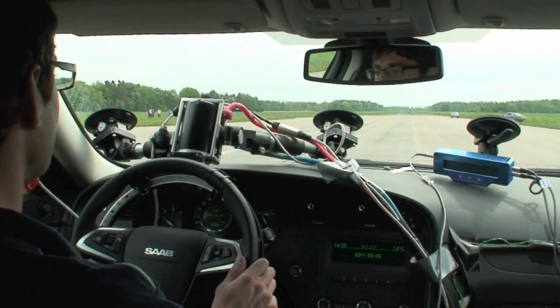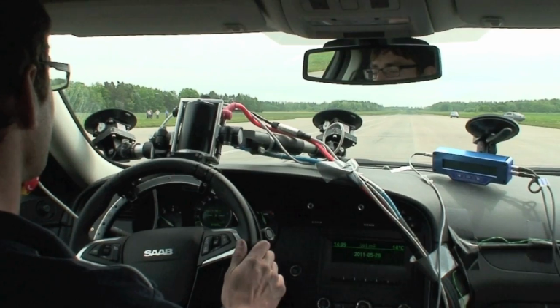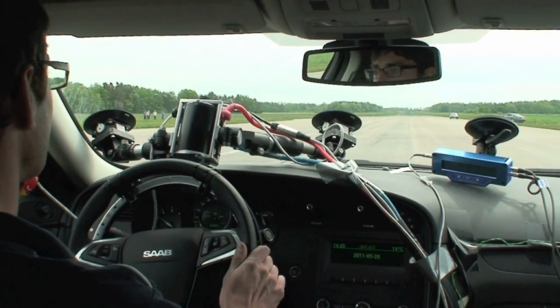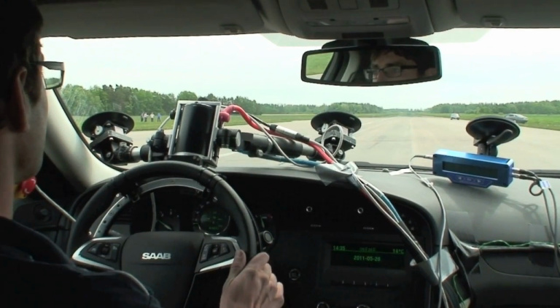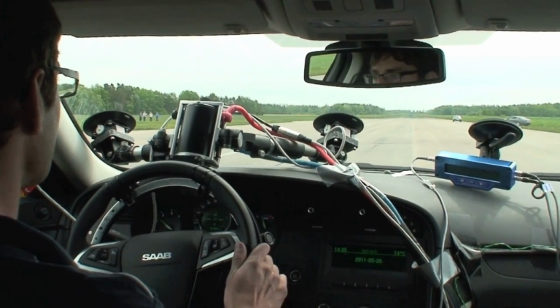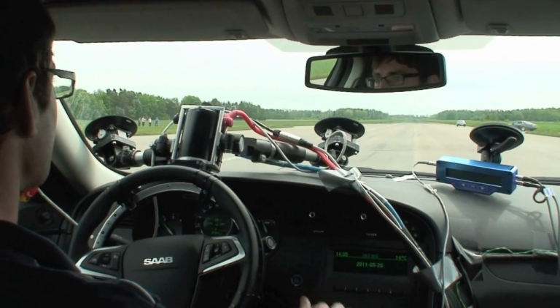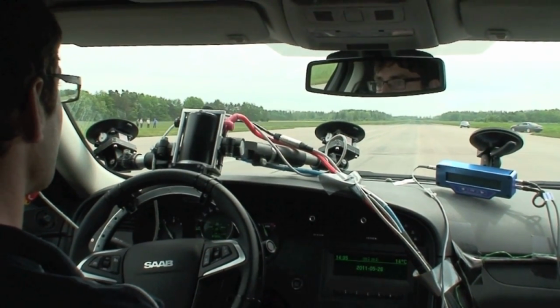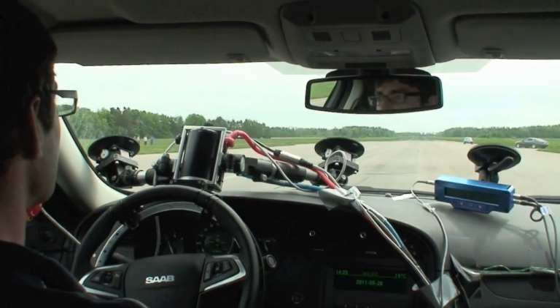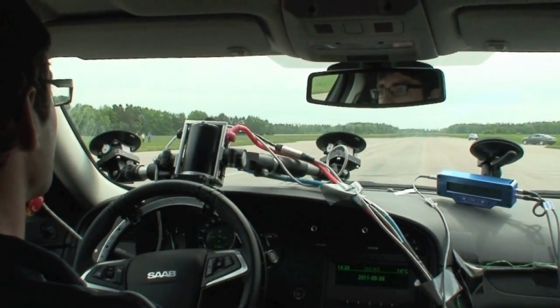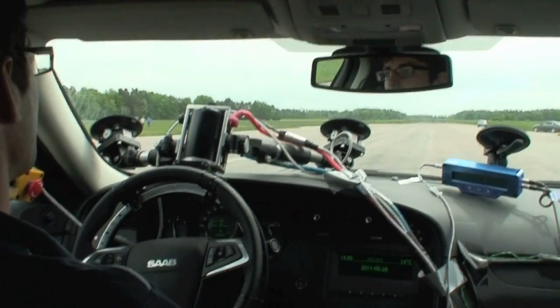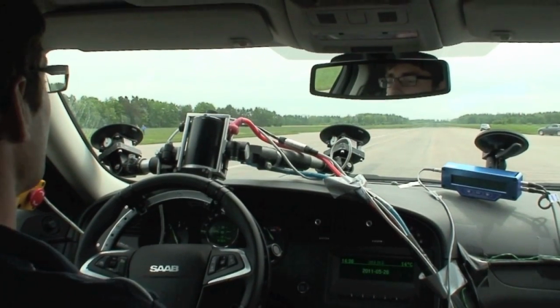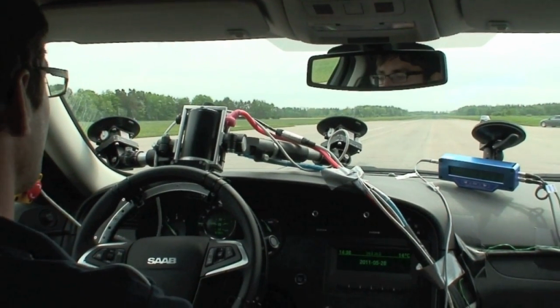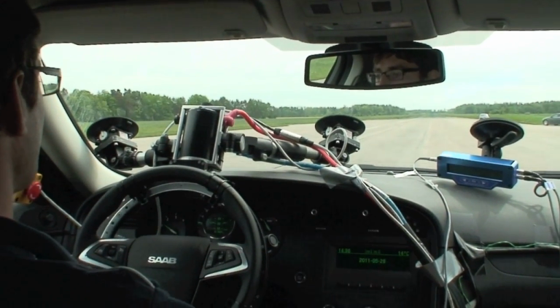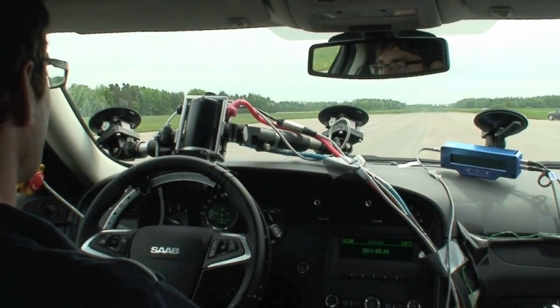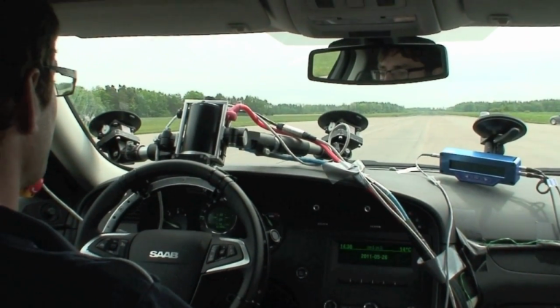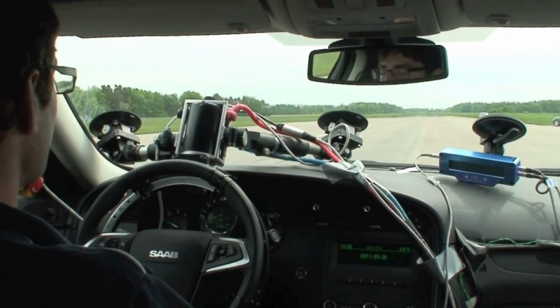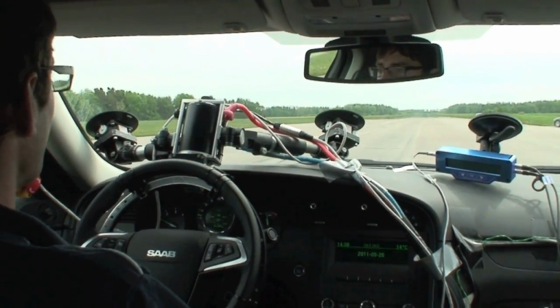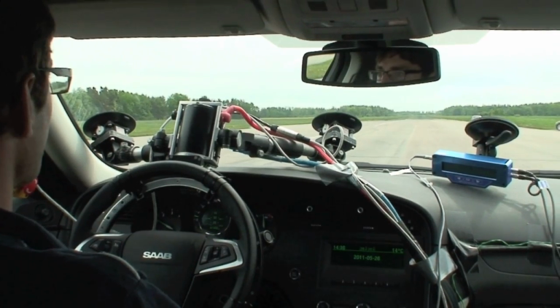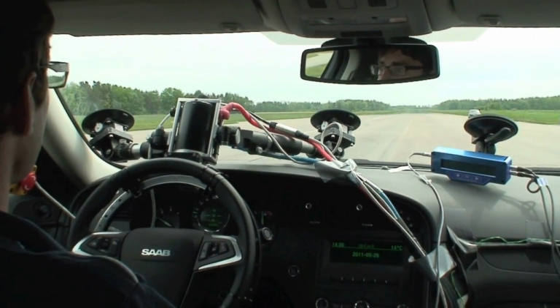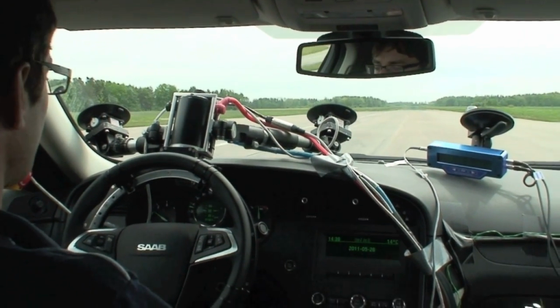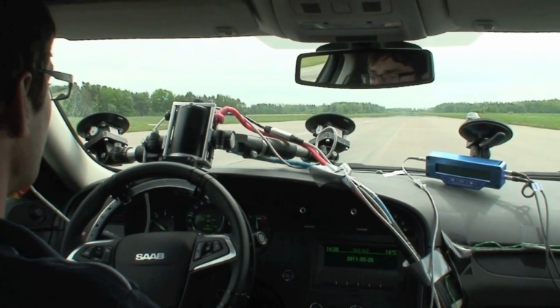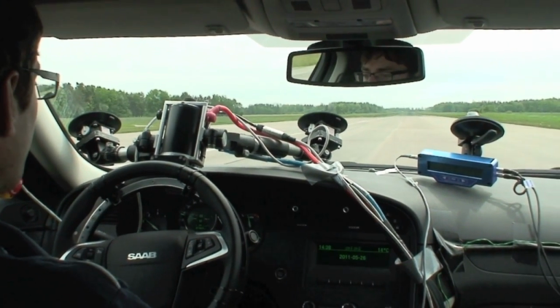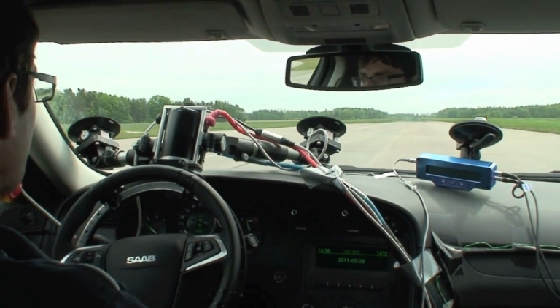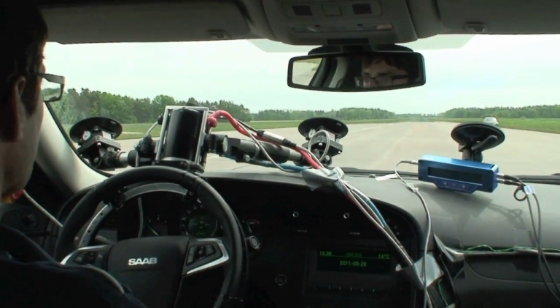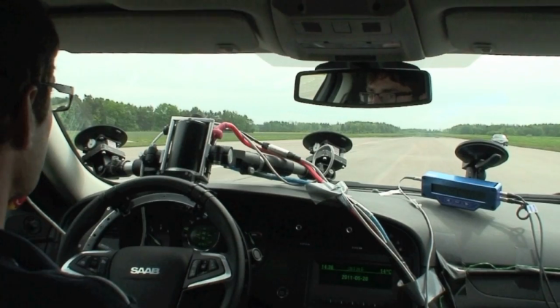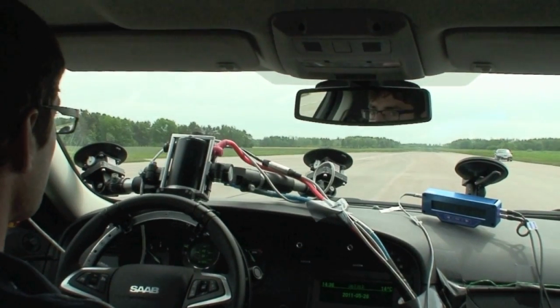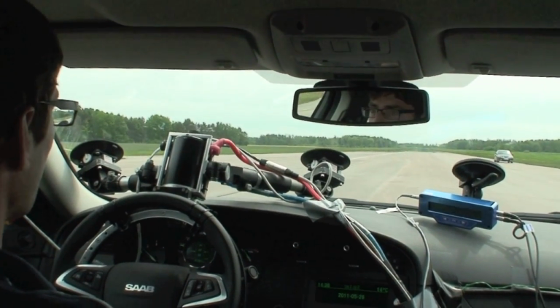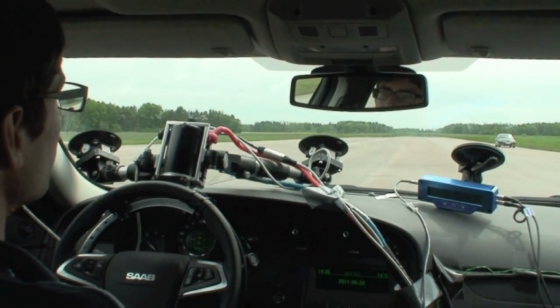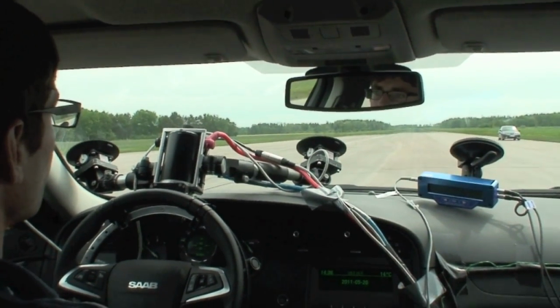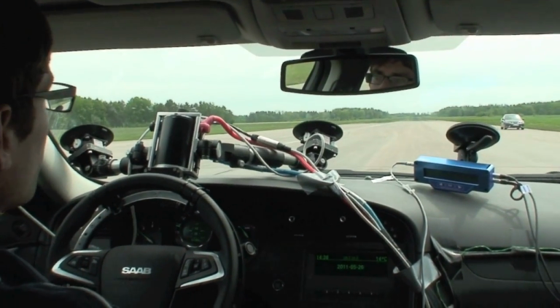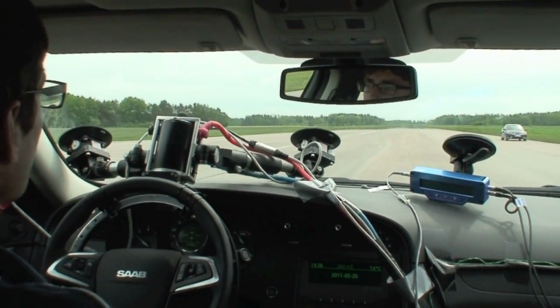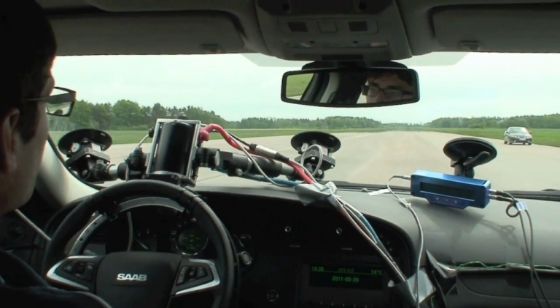How long did you spend in simulation tests and everything before you actually drove the car? About half a year — well, four and a half months.